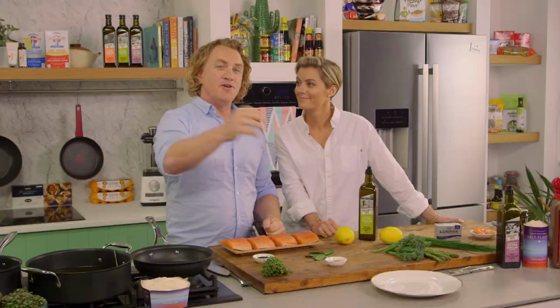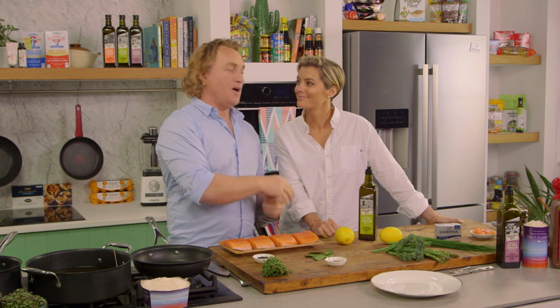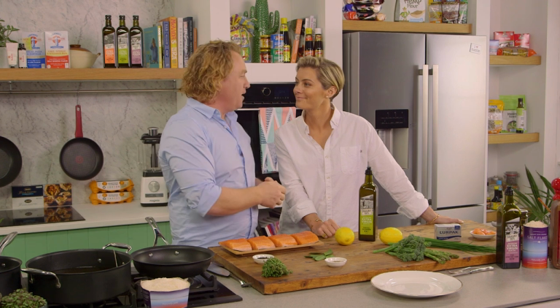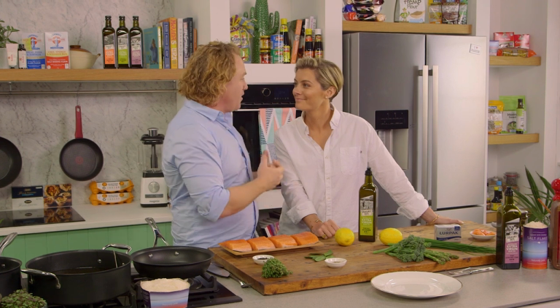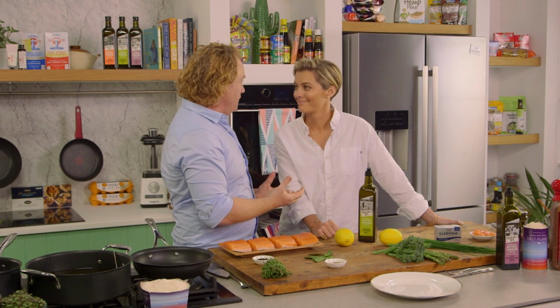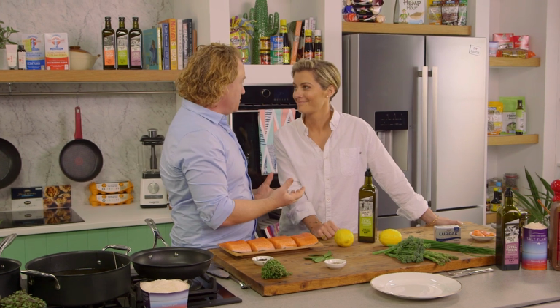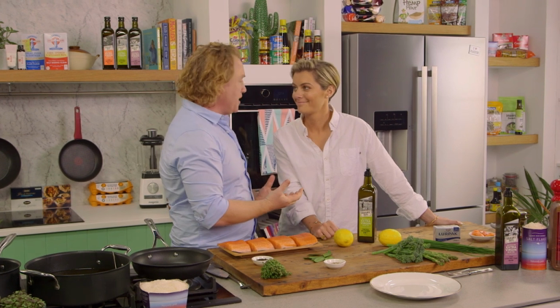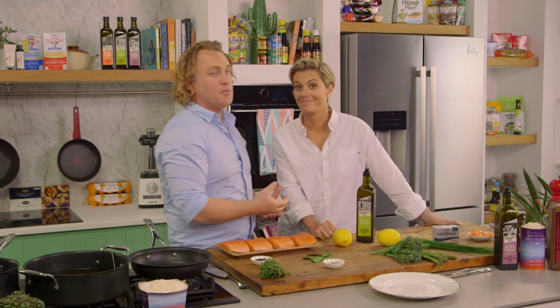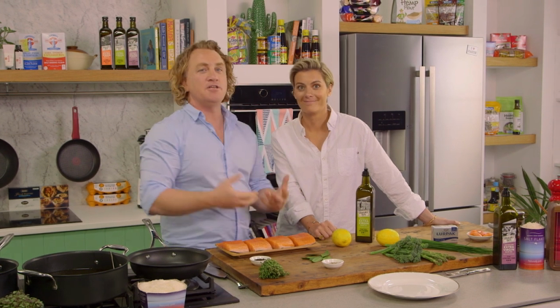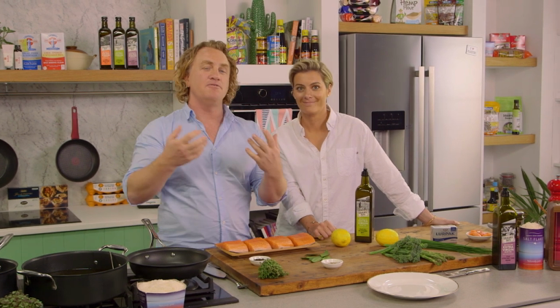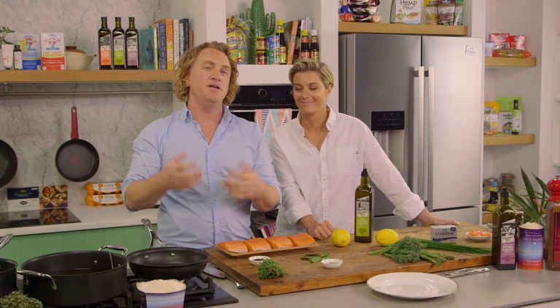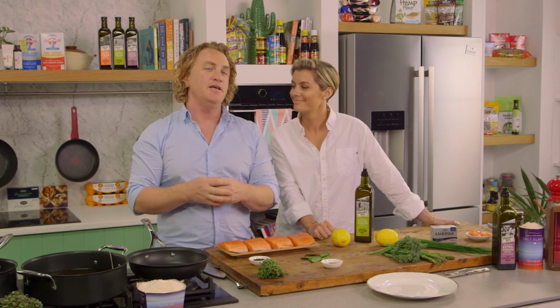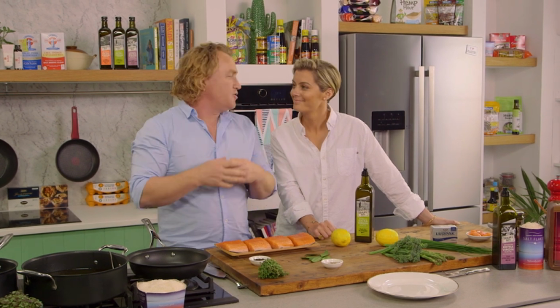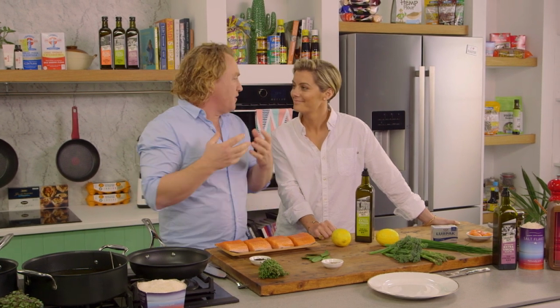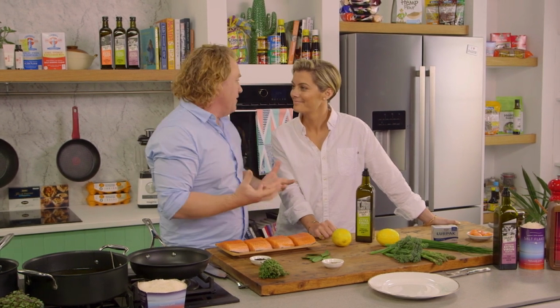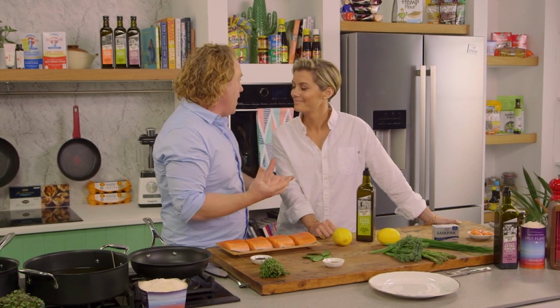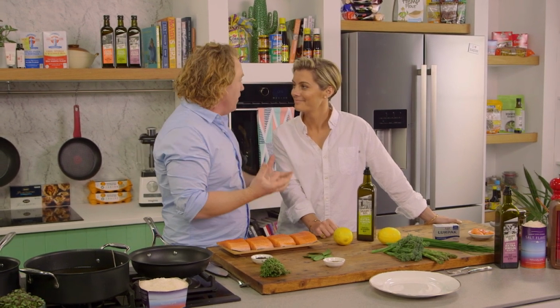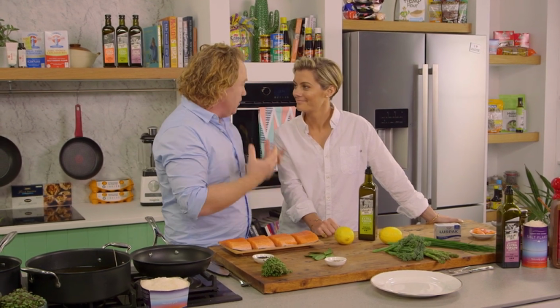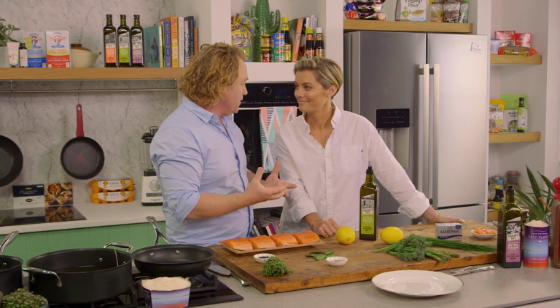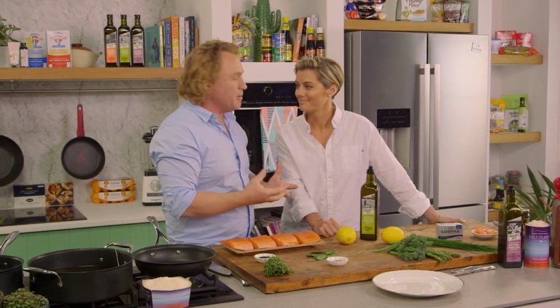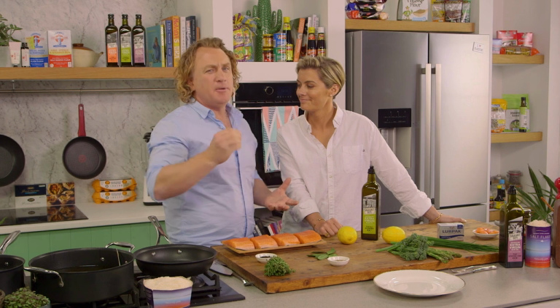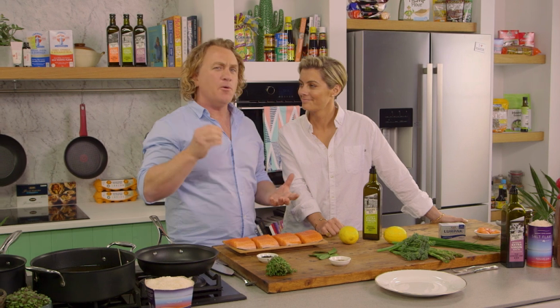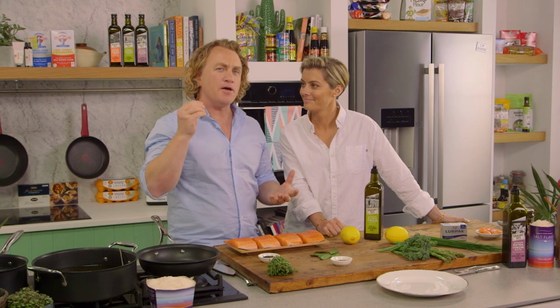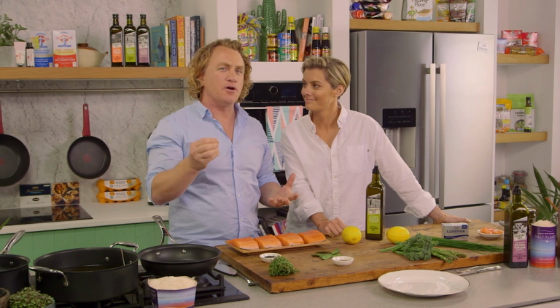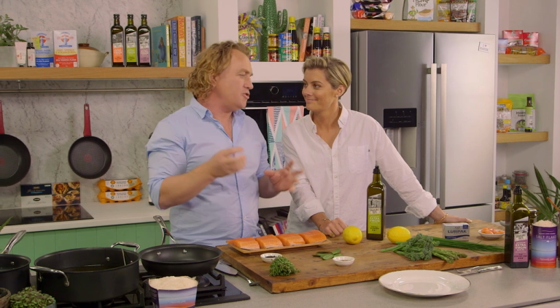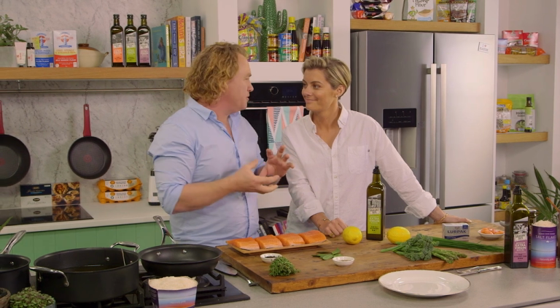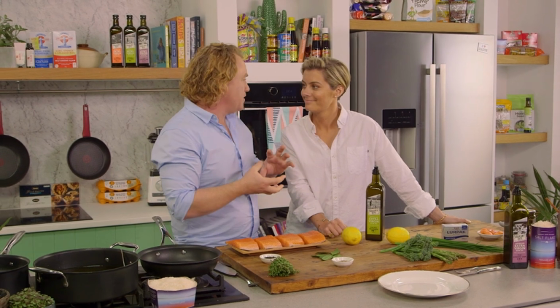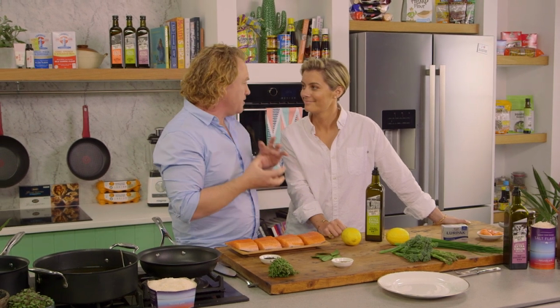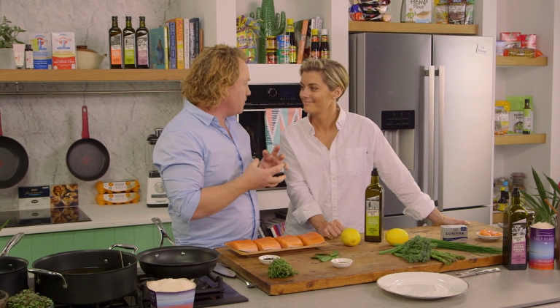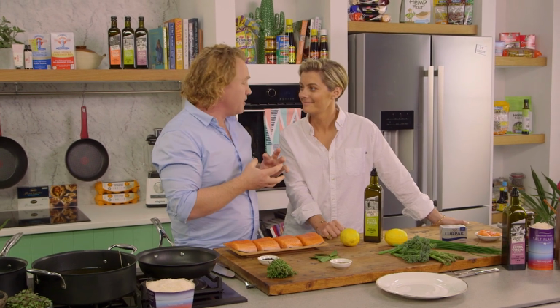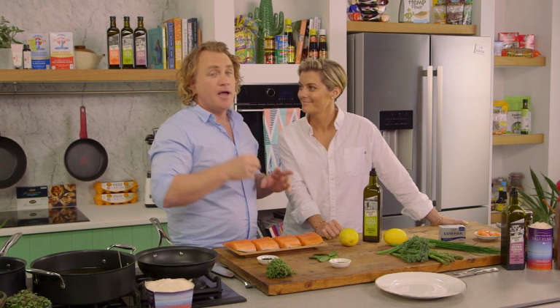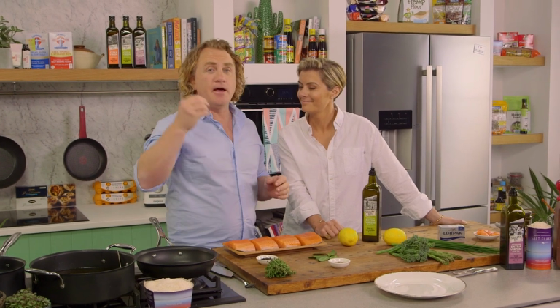Rosie, I'm going to confit some salmon, which is a really sort of clever way of cooking salmon. You don't quite cook it. What you do is basically set the protein.